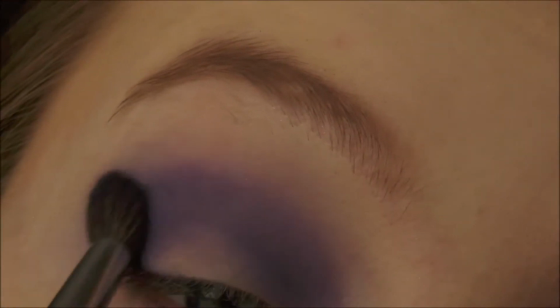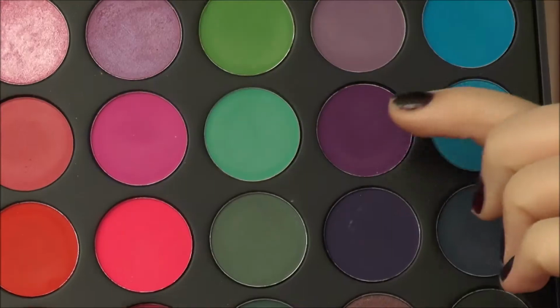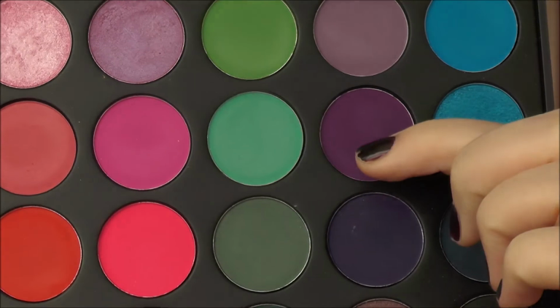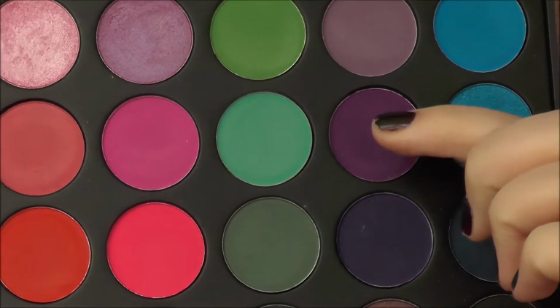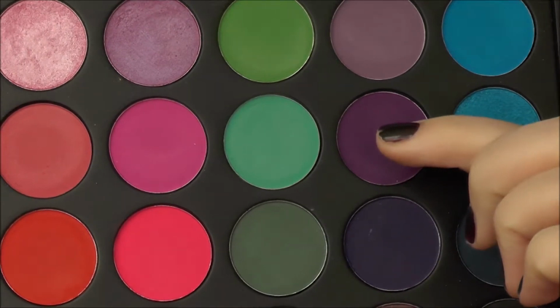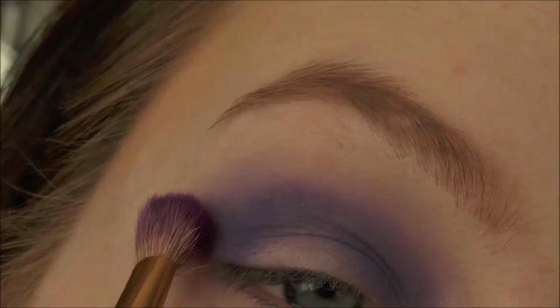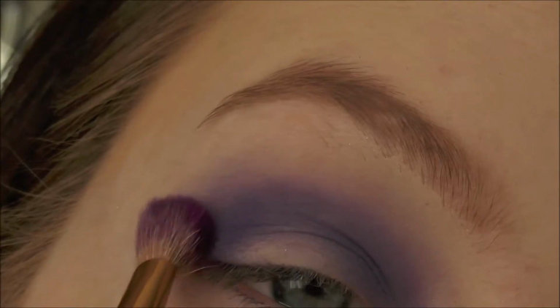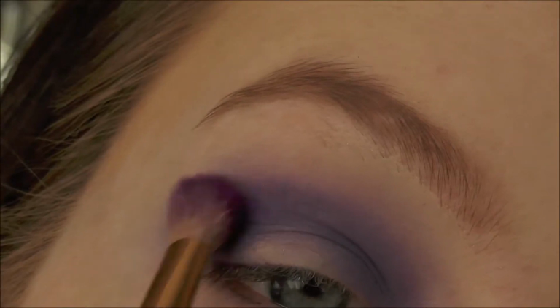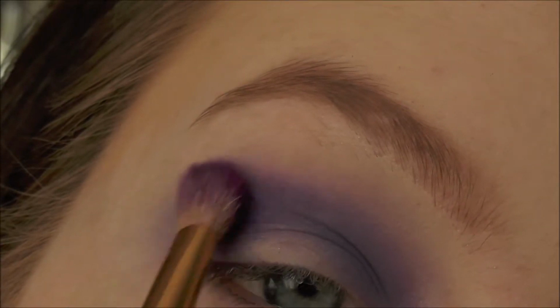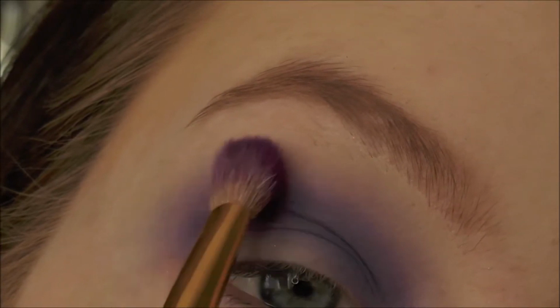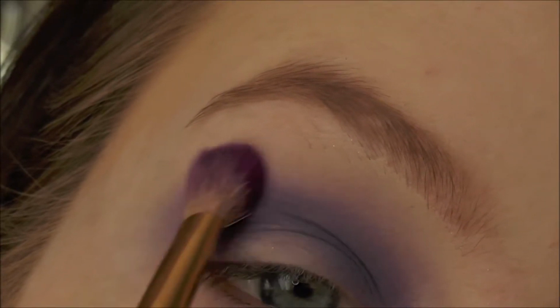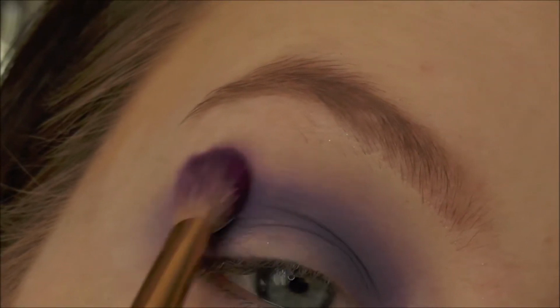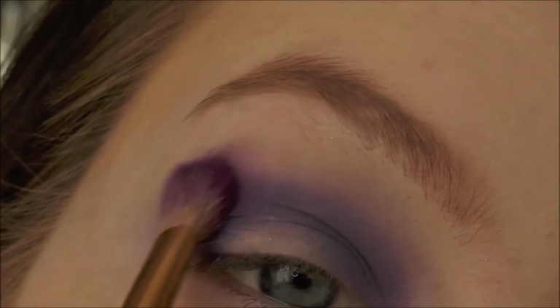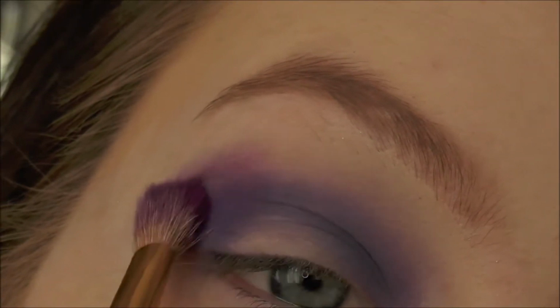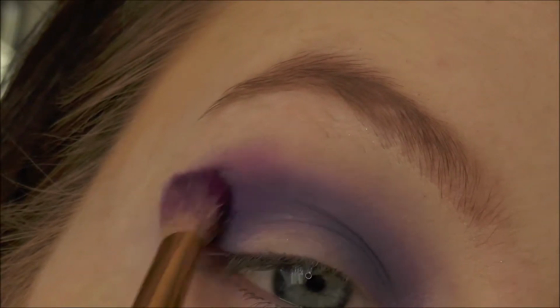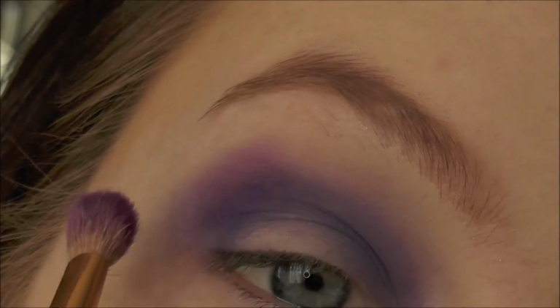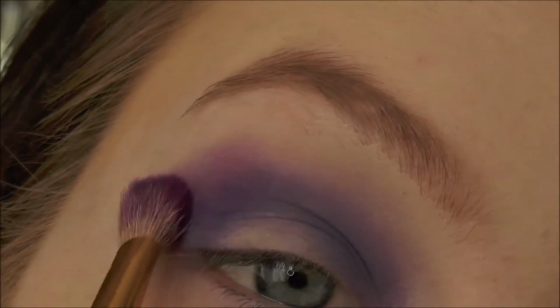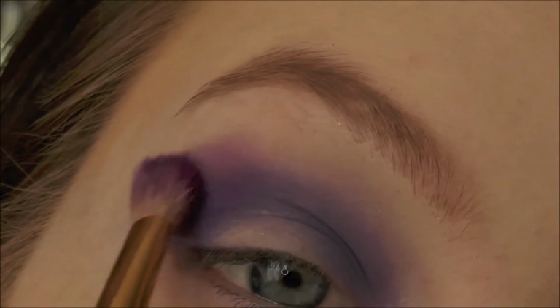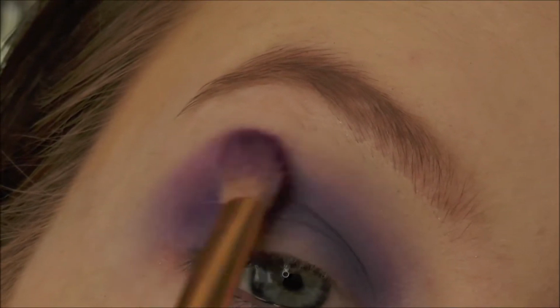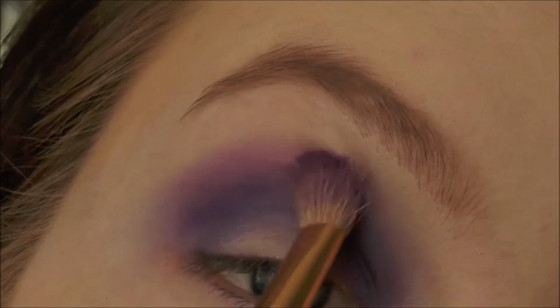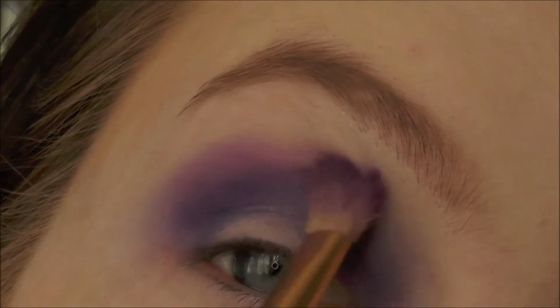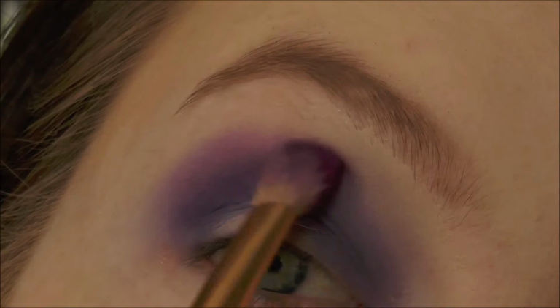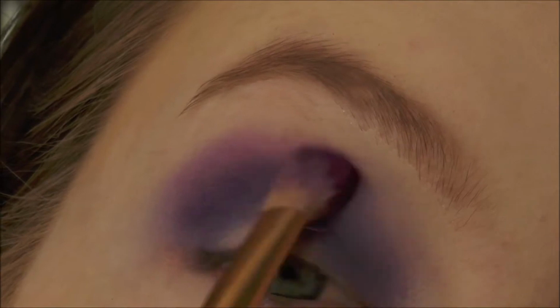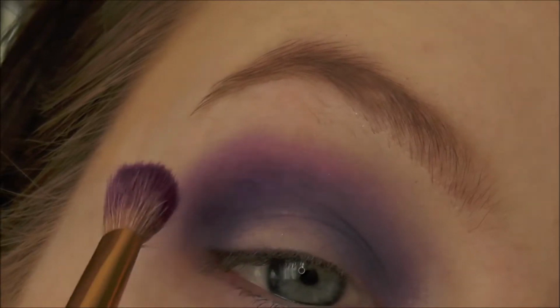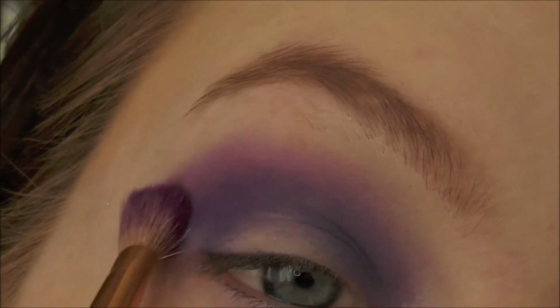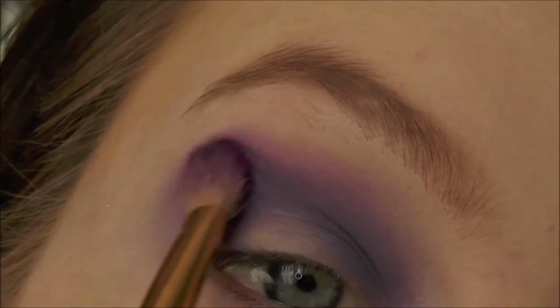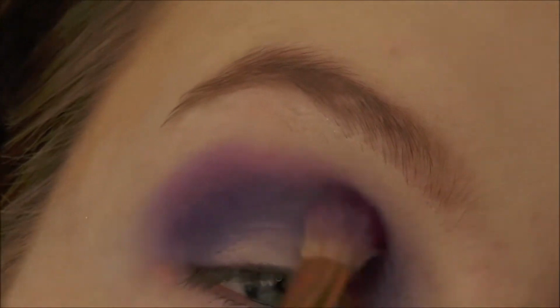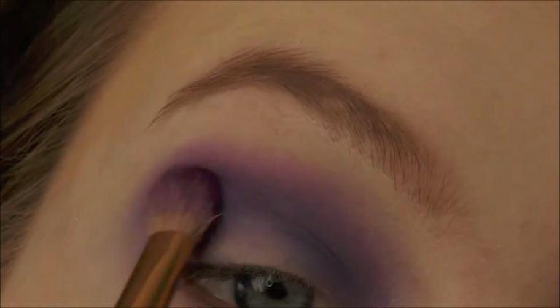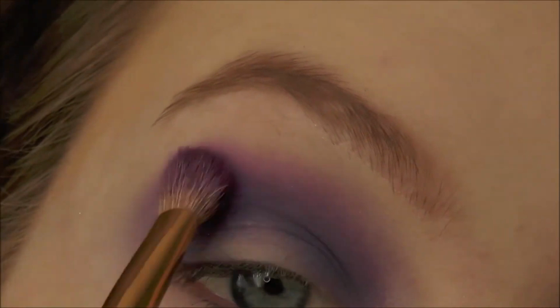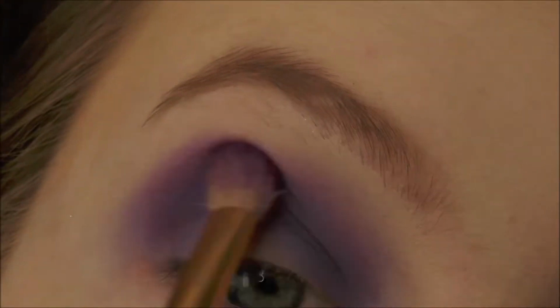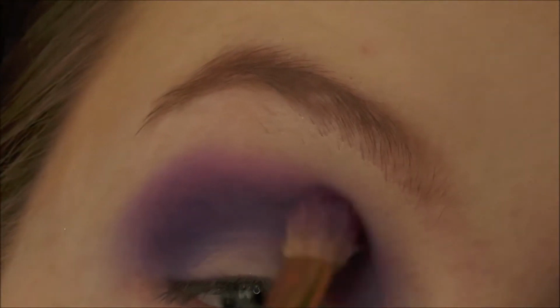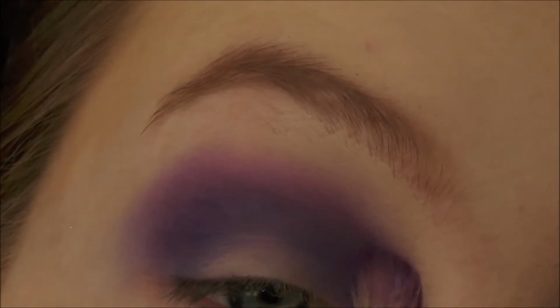Moving into the next purple shade up, doing the same thing except instead of pushing the colour on, blending it into the darker colour.